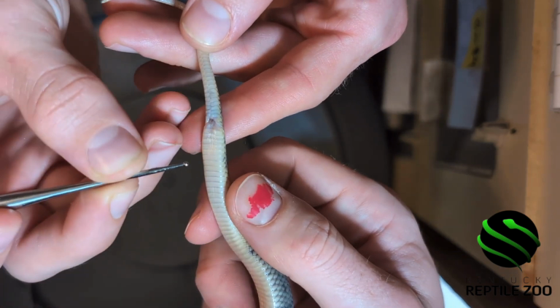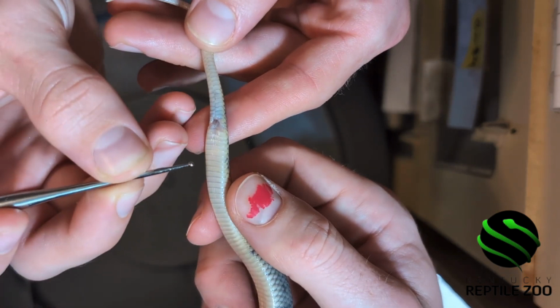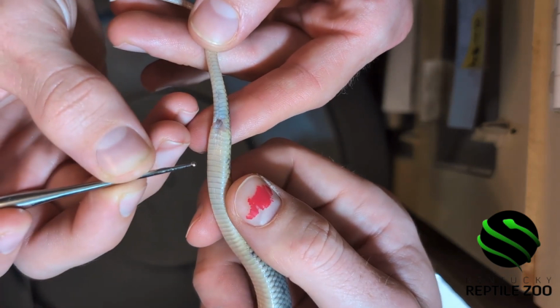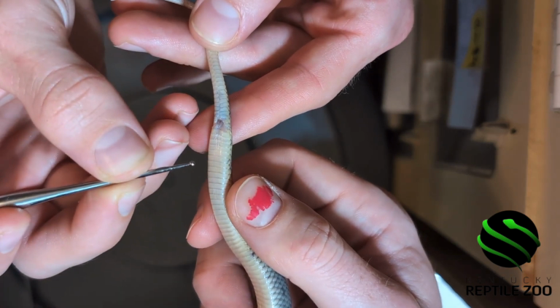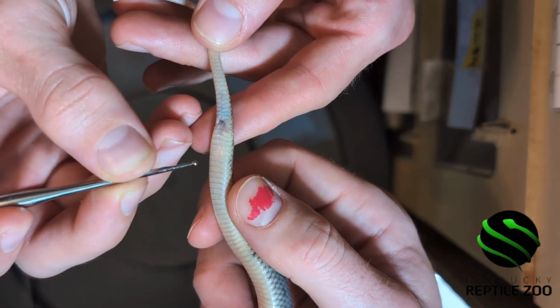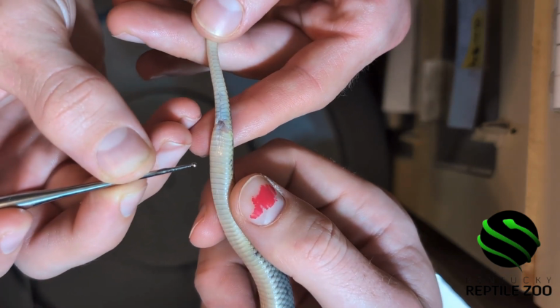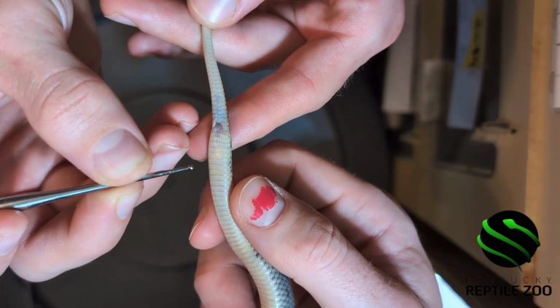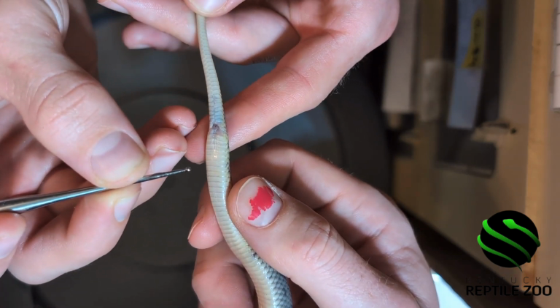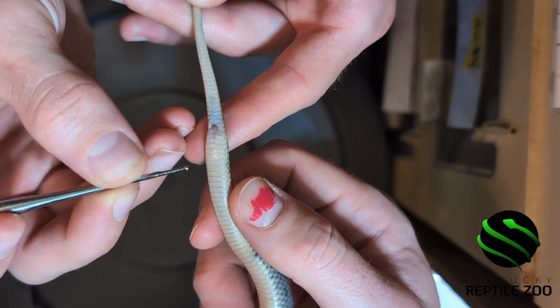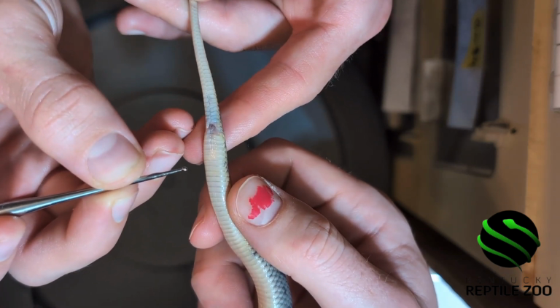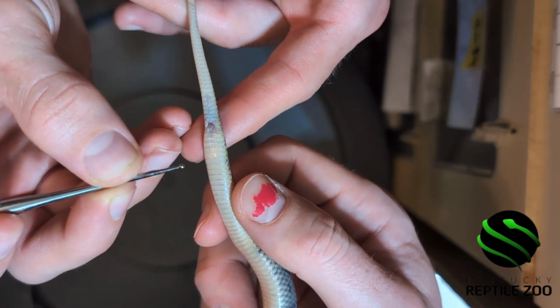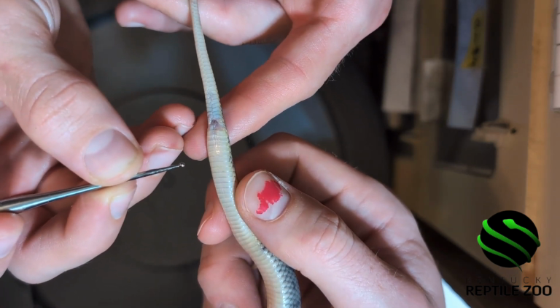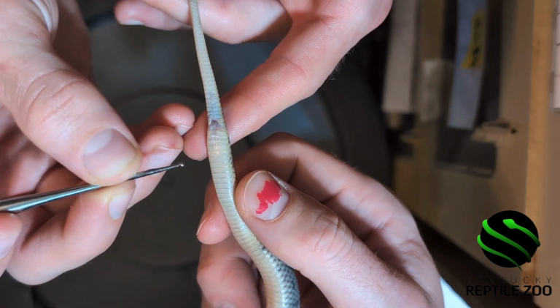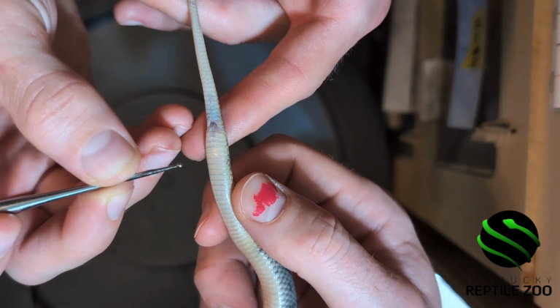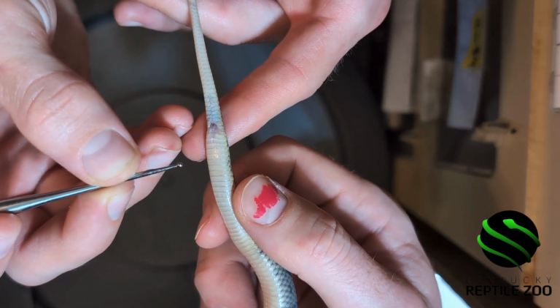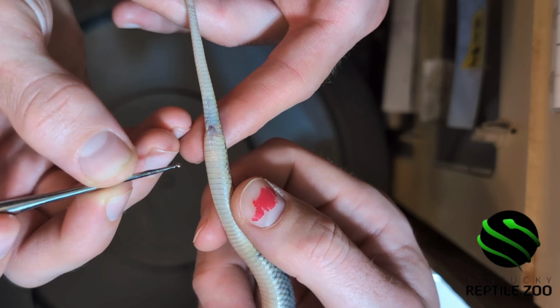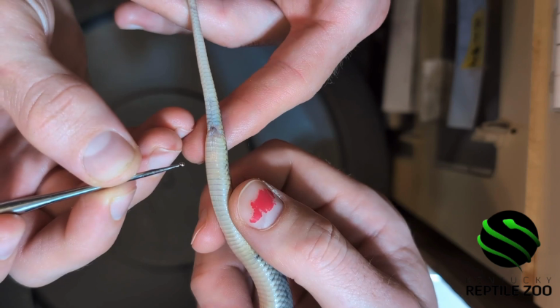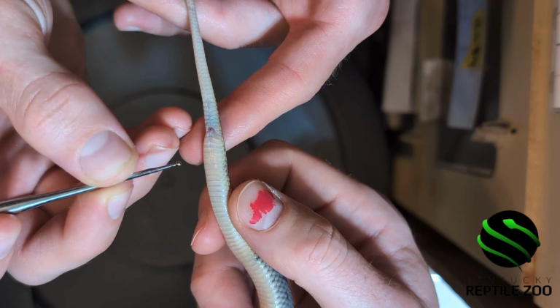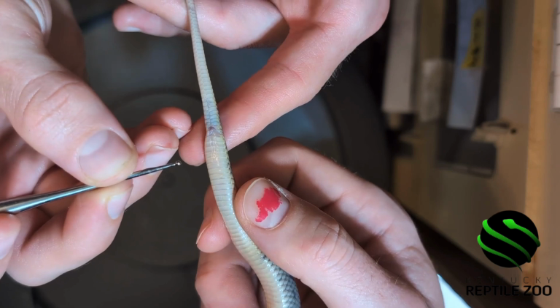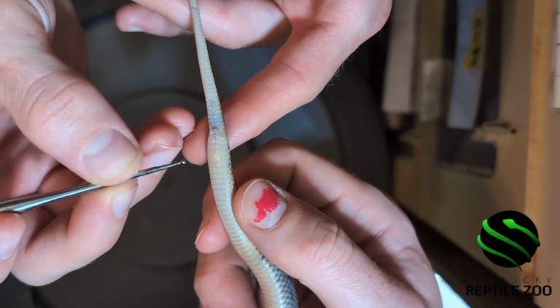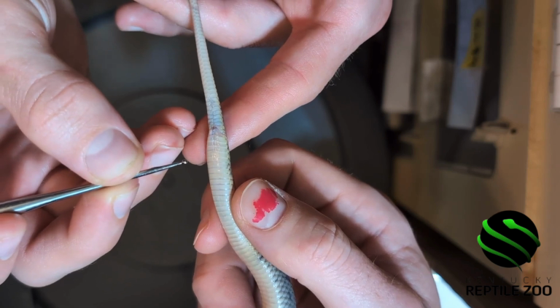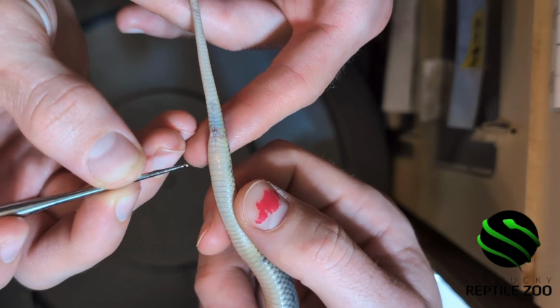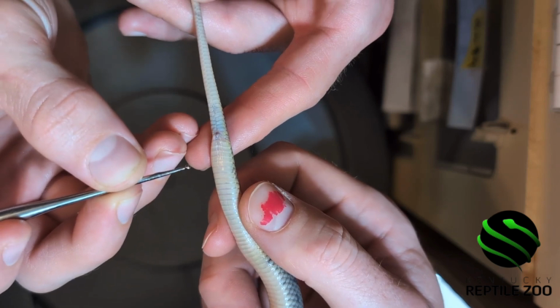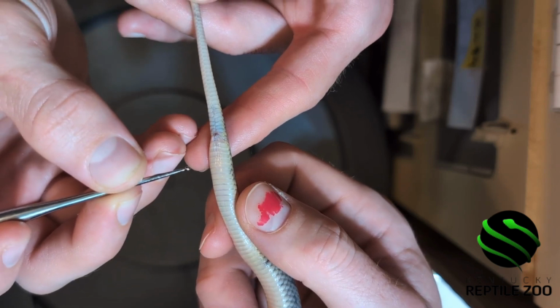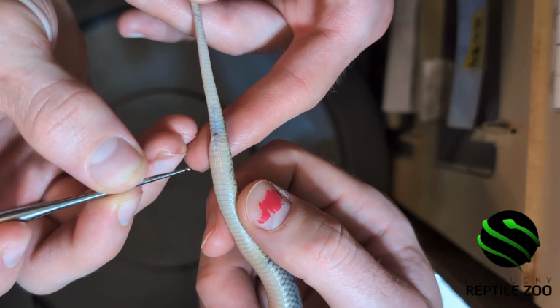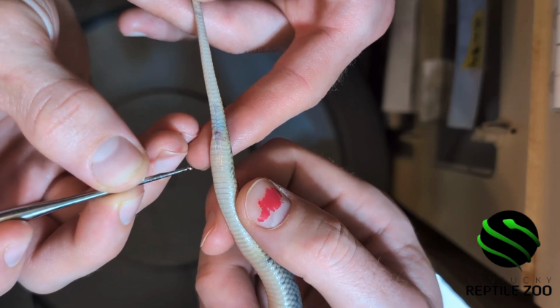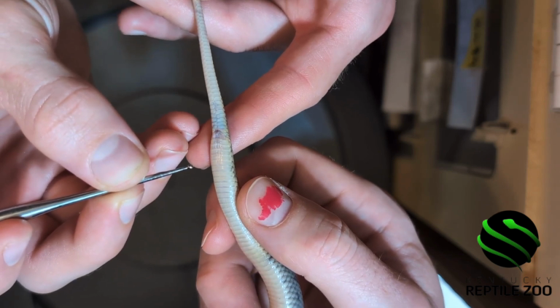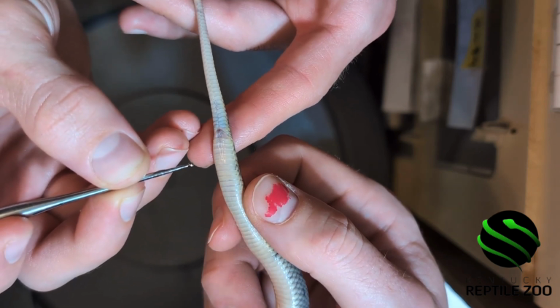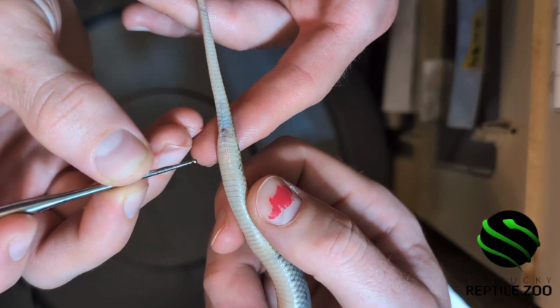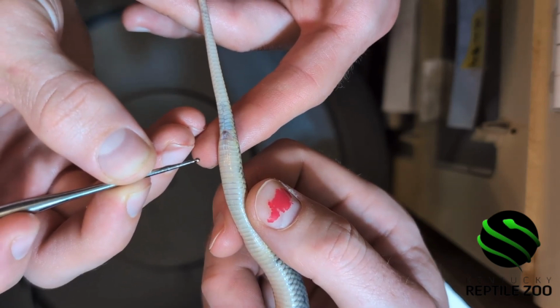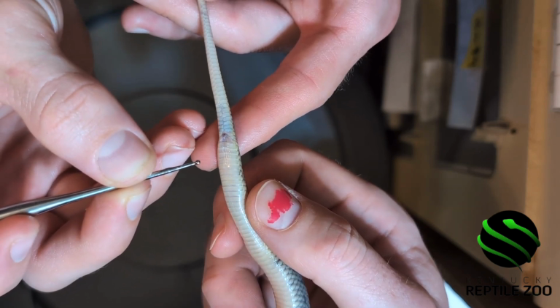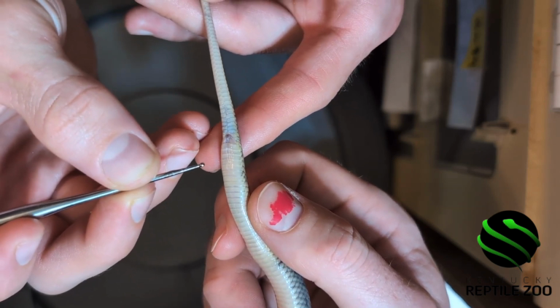This one we're actually getting a bit of depth to, surprisingly, so this one might actually end up being a male — which is why we double check these things.